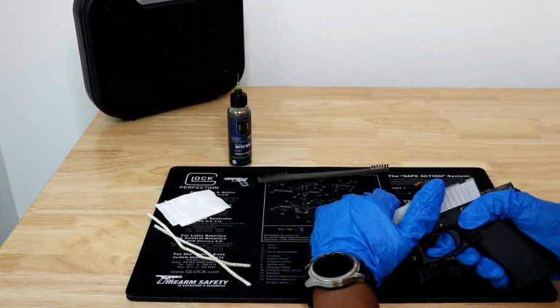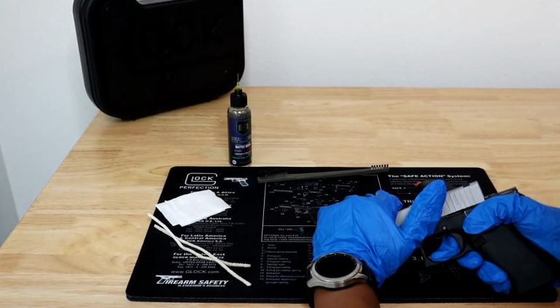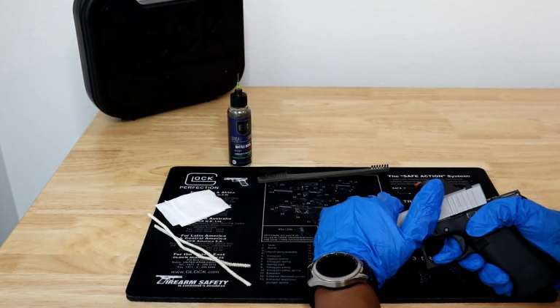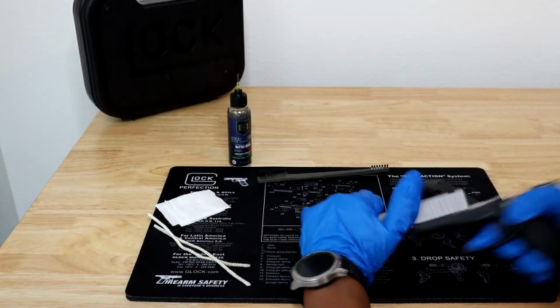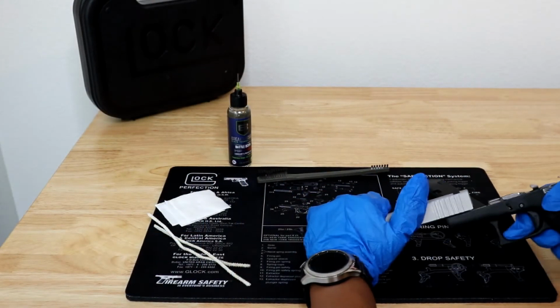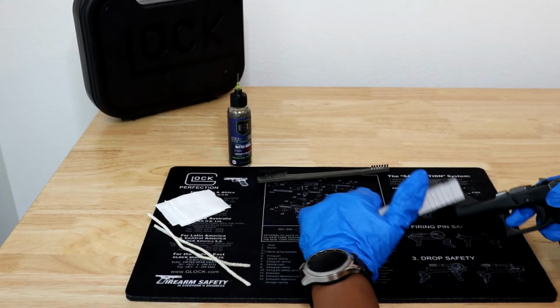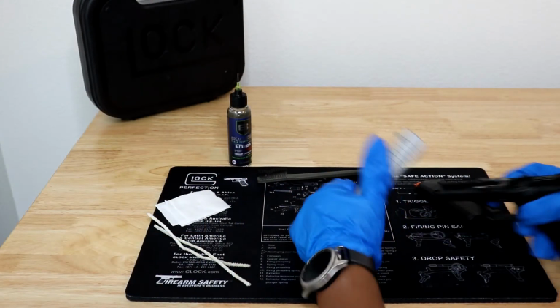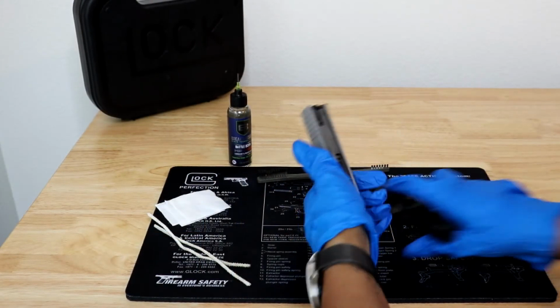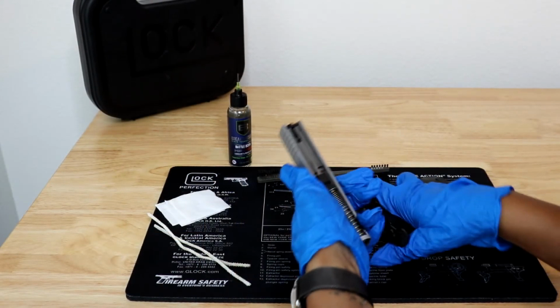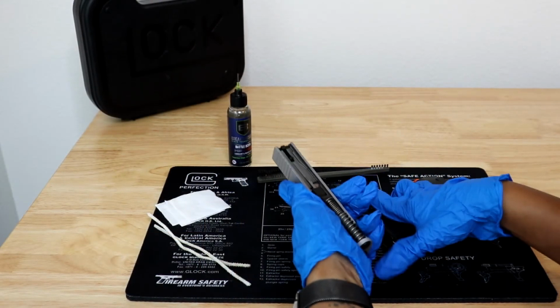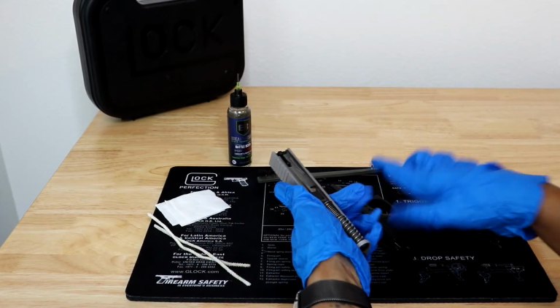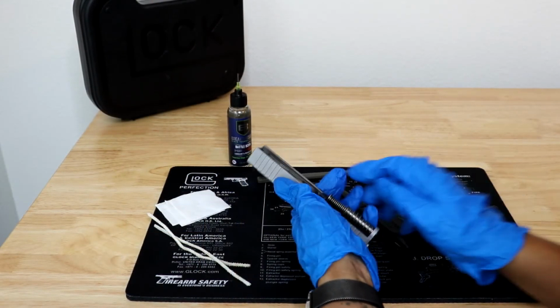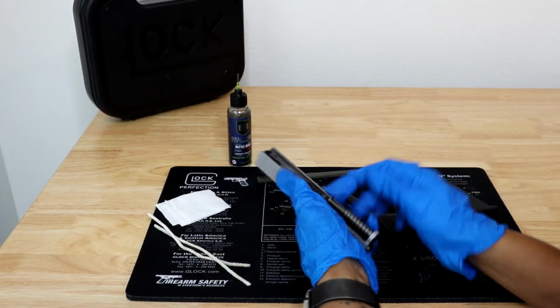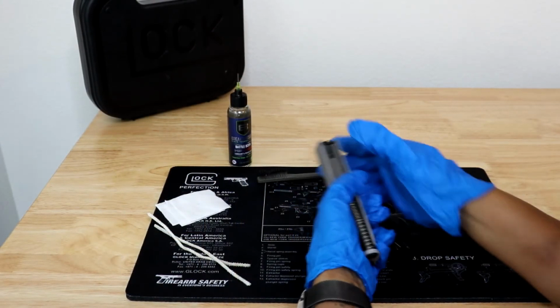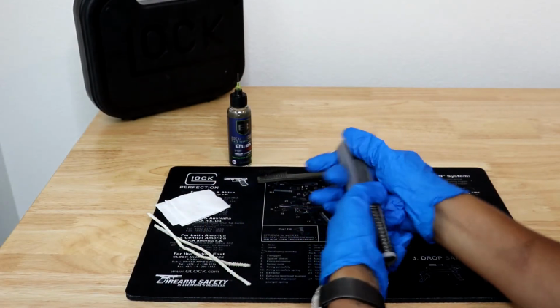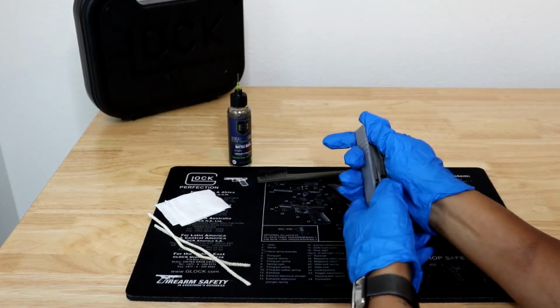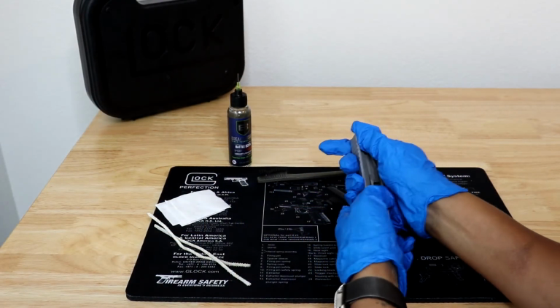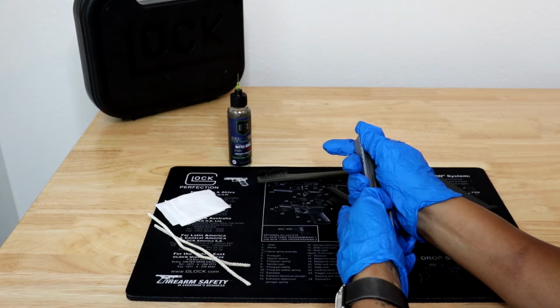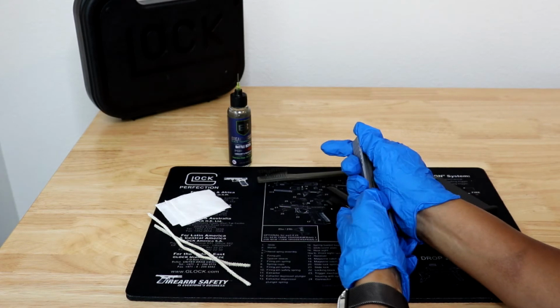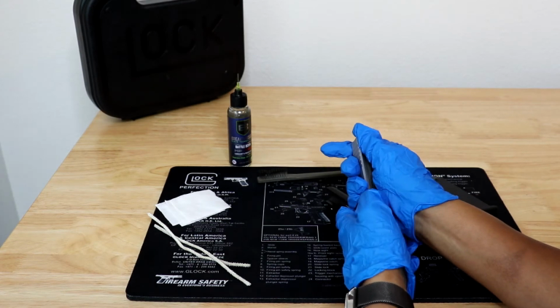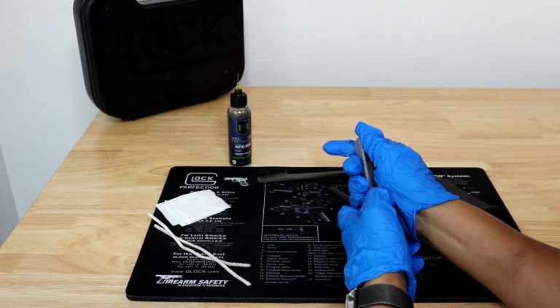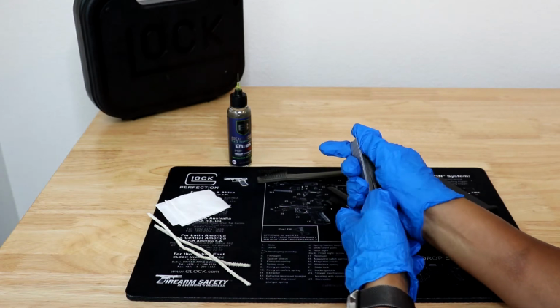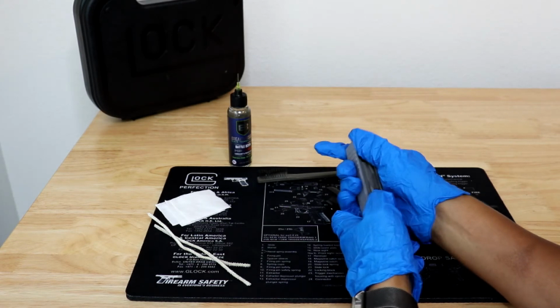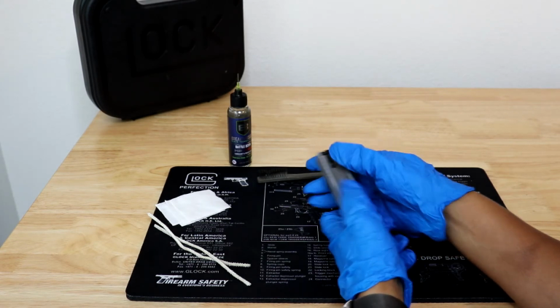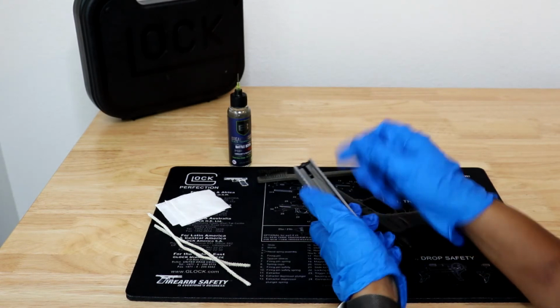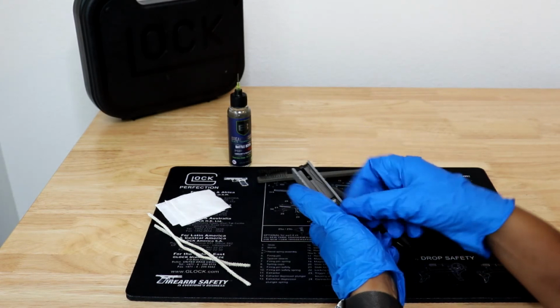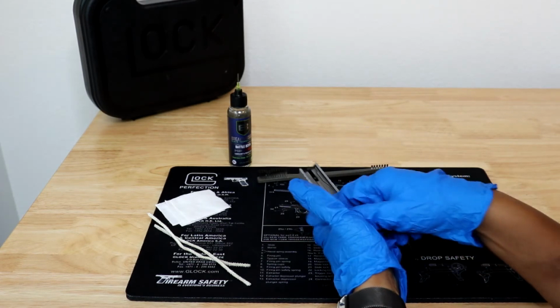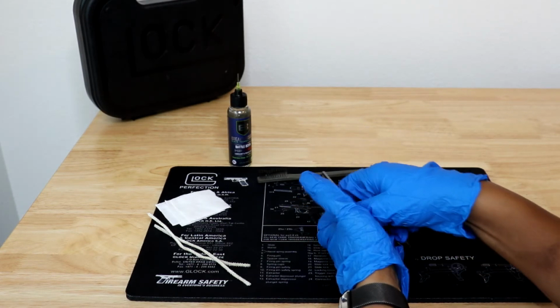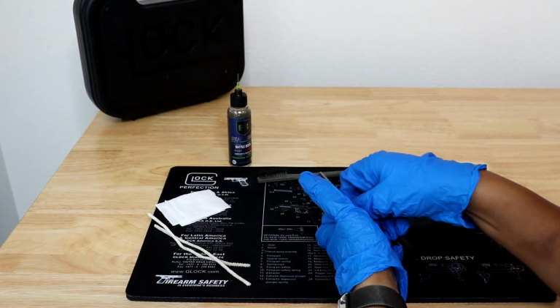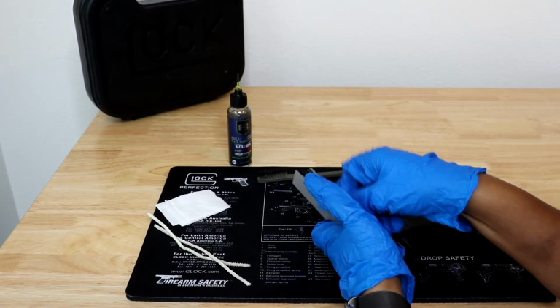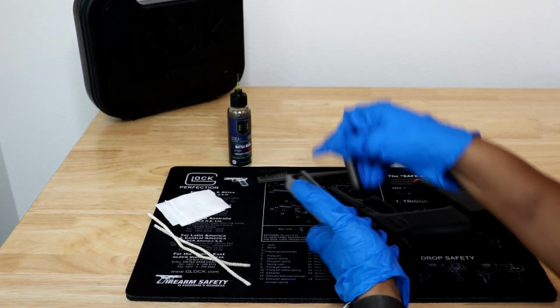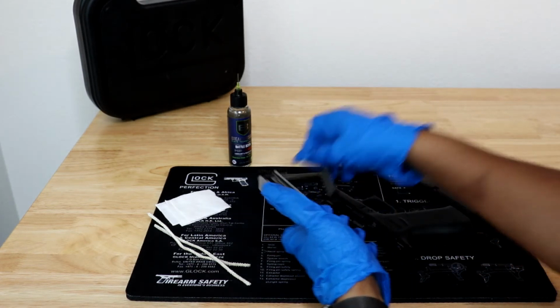Broken — are there any parts that are broken or cracked? You want to inspect your slide, barrel, and your locking block closely.